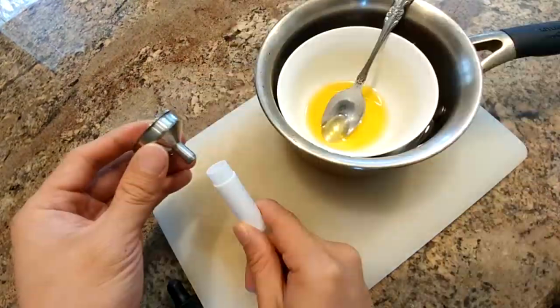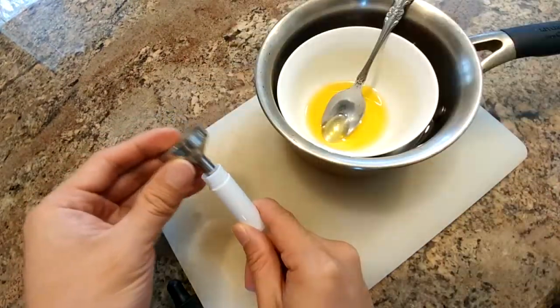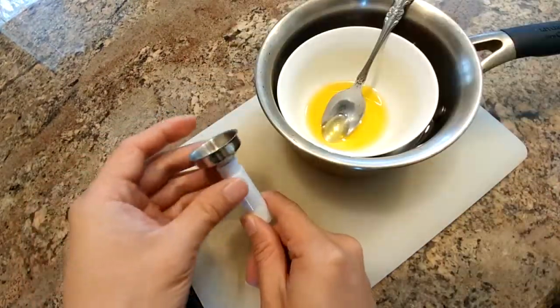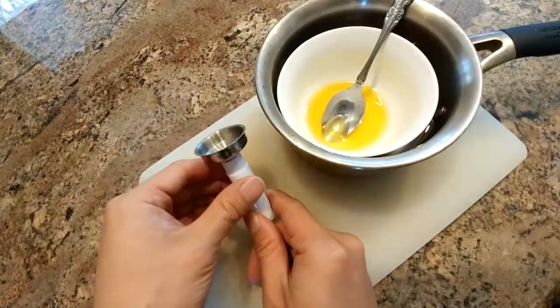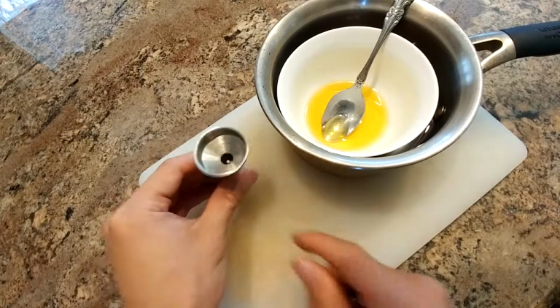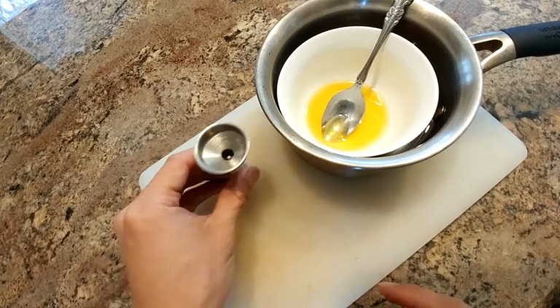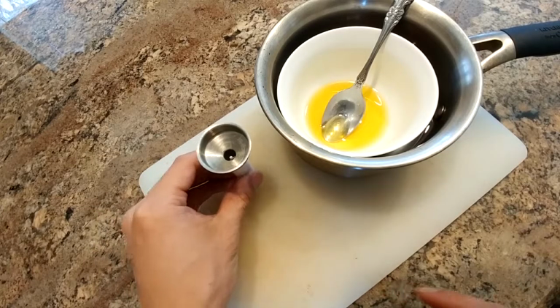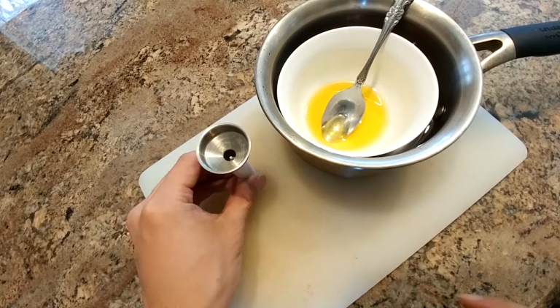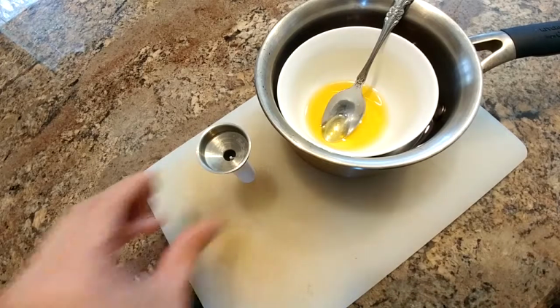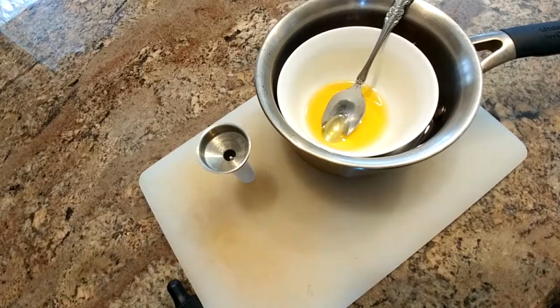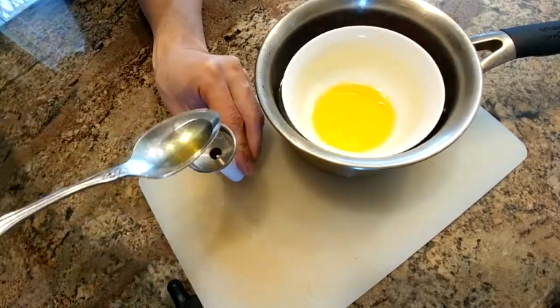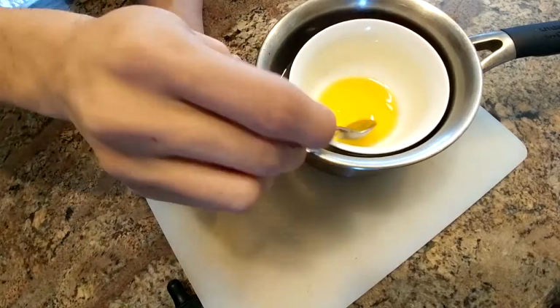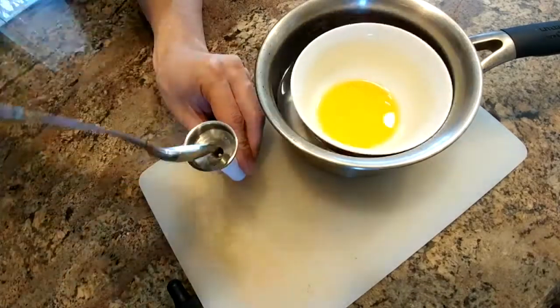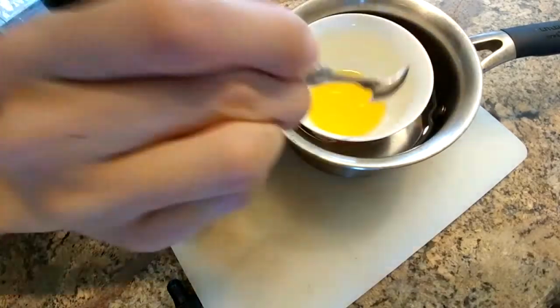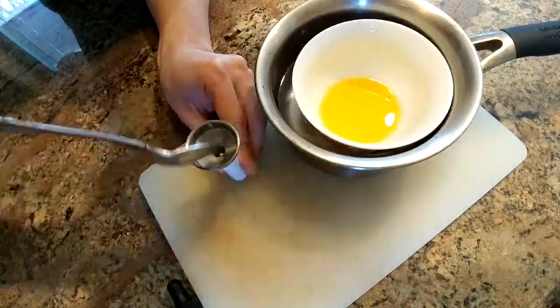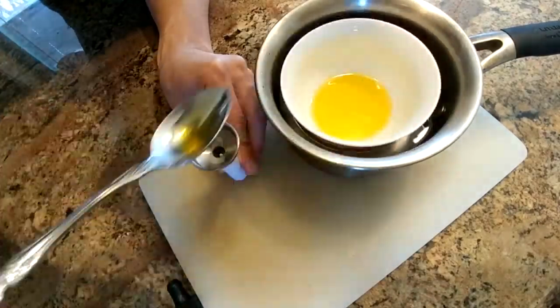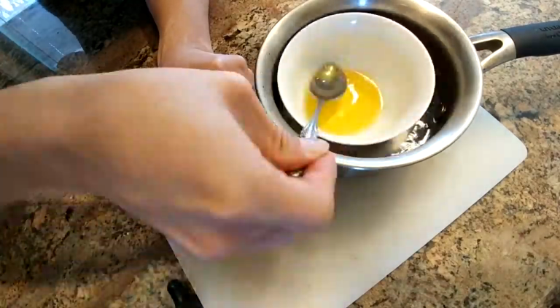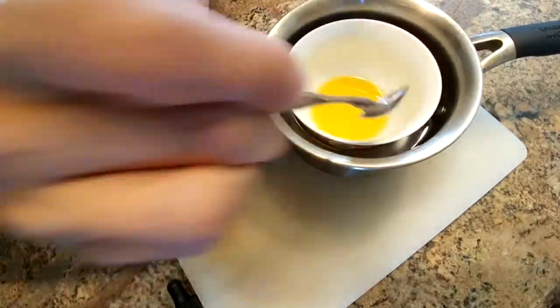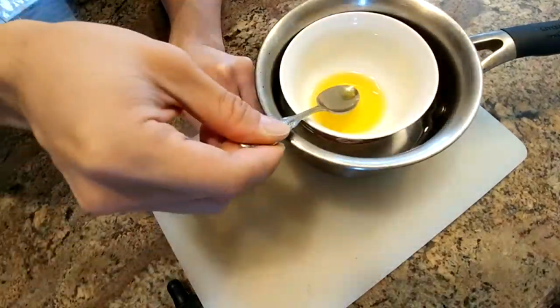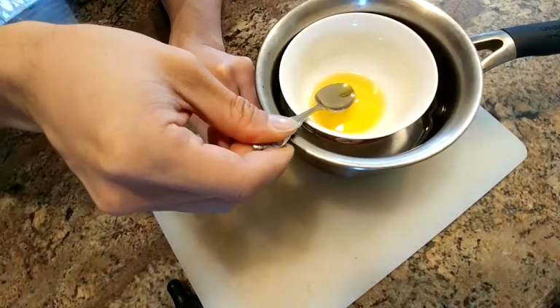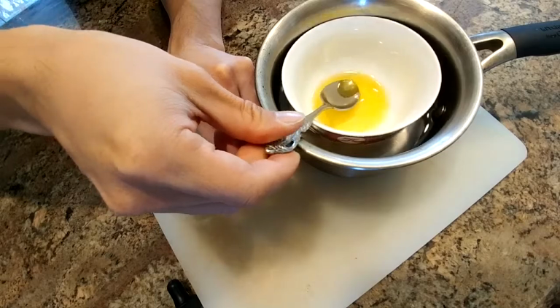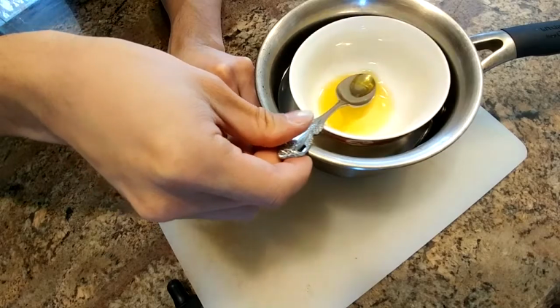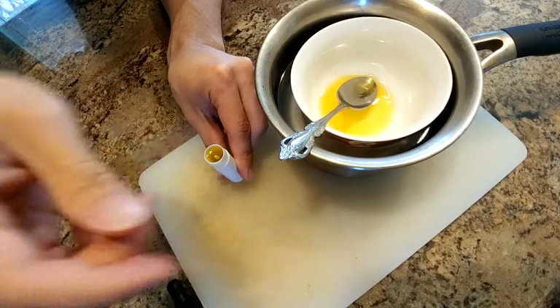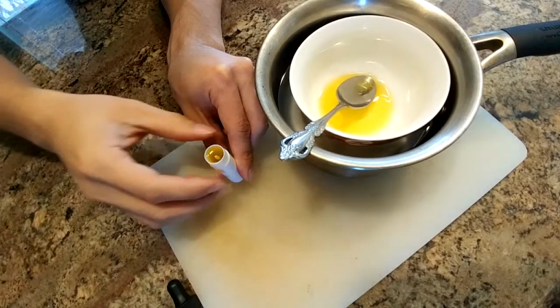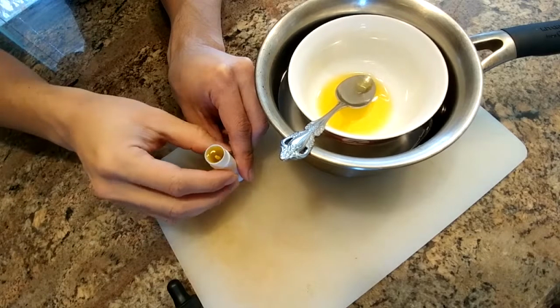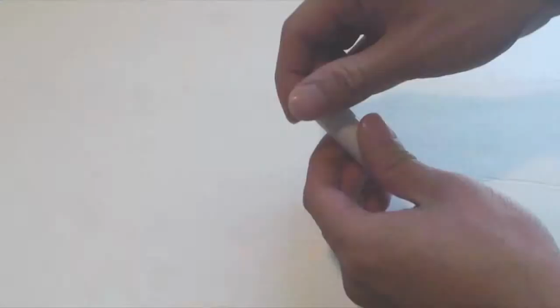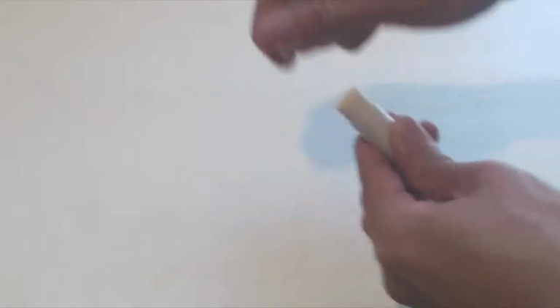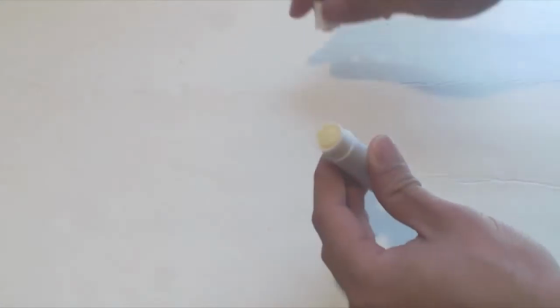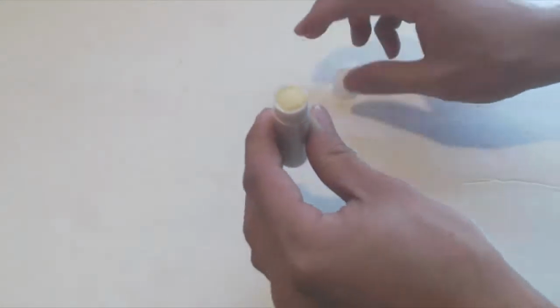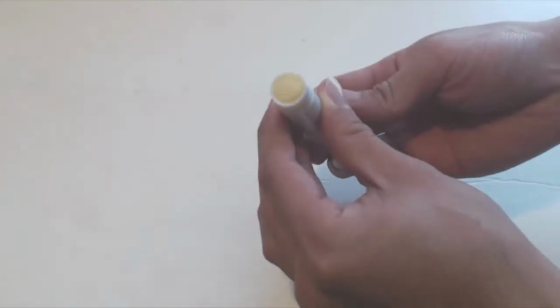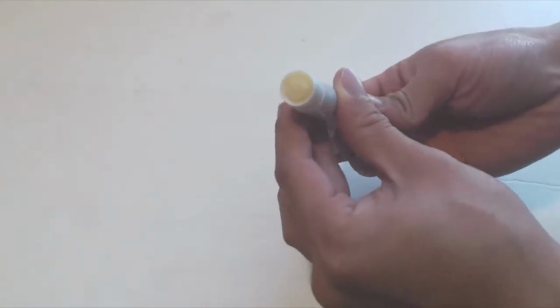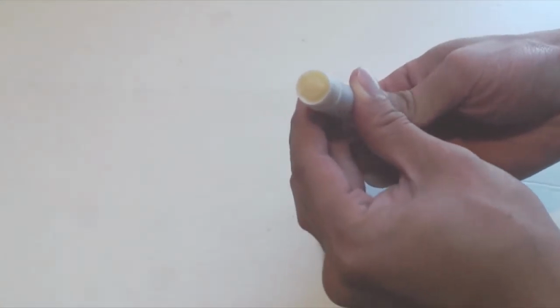Now before the liquid cools, pour them into the lip balm containers. It helps to have a small funnel to fill the tubes. Let the oil completely cool down and solidify. And now you have homemade organic lip balm.